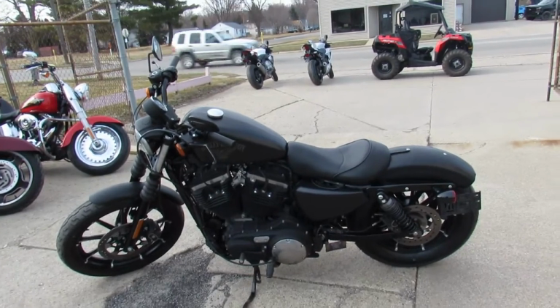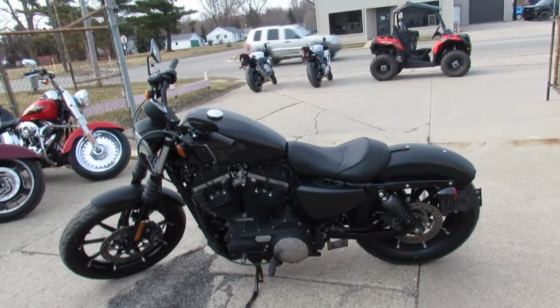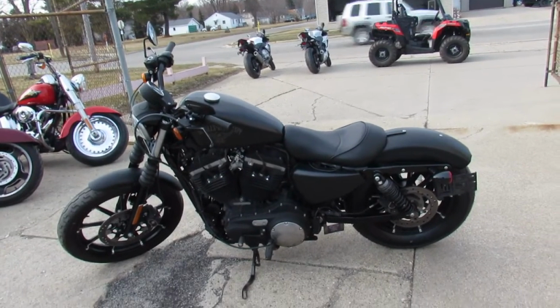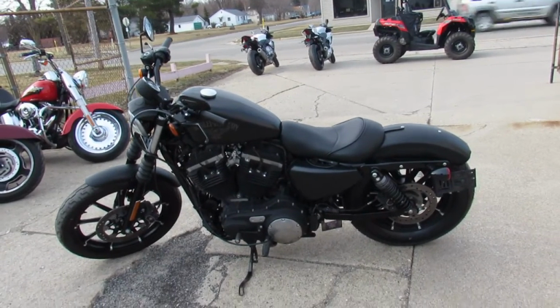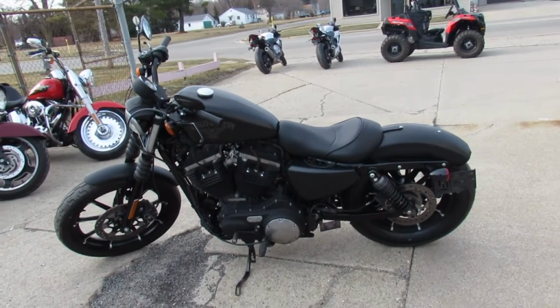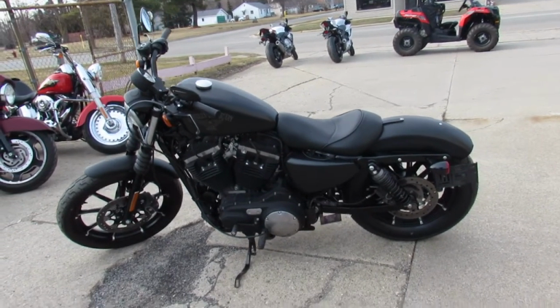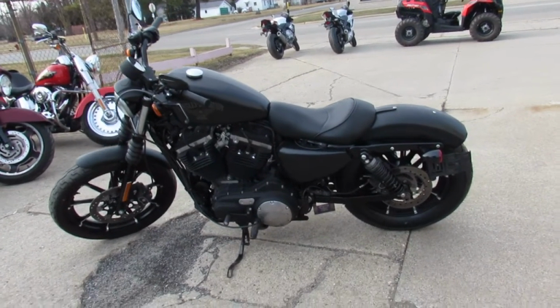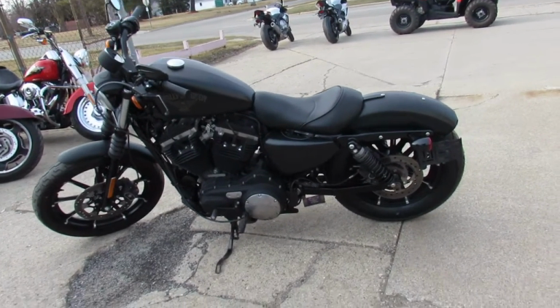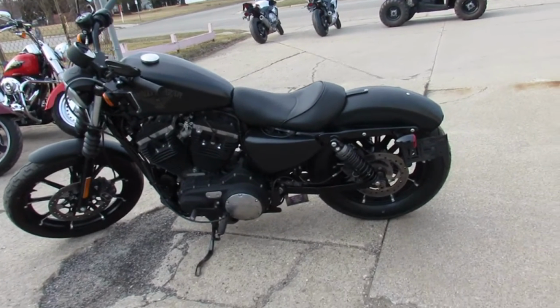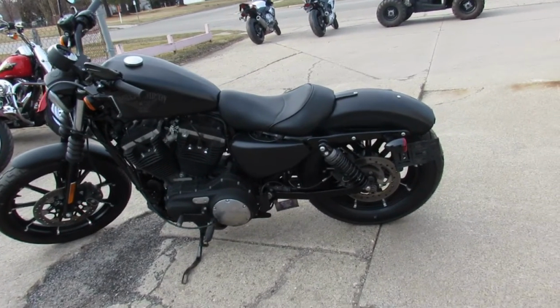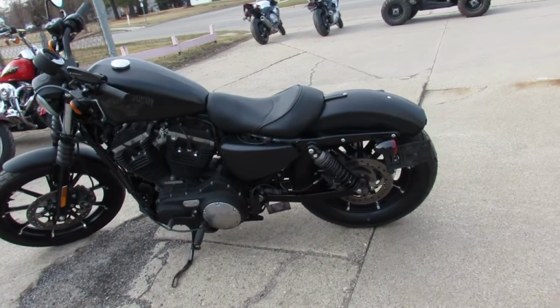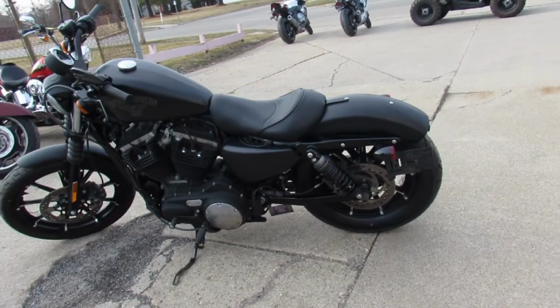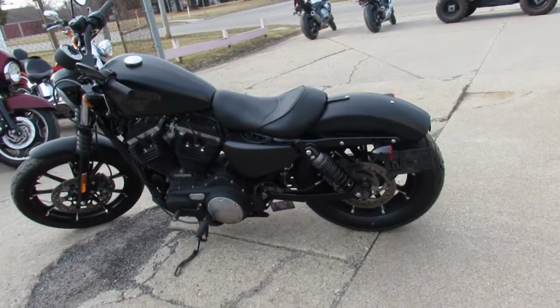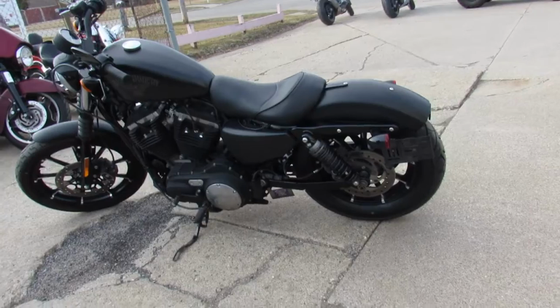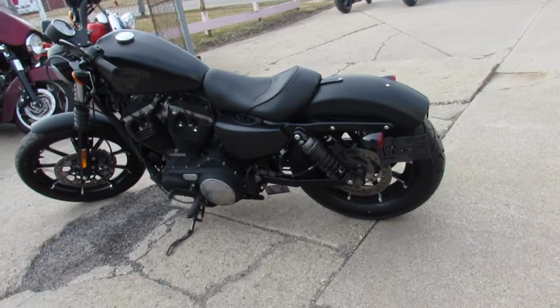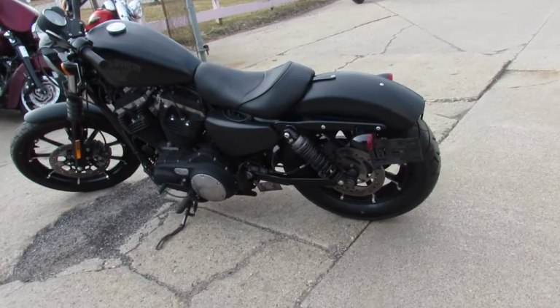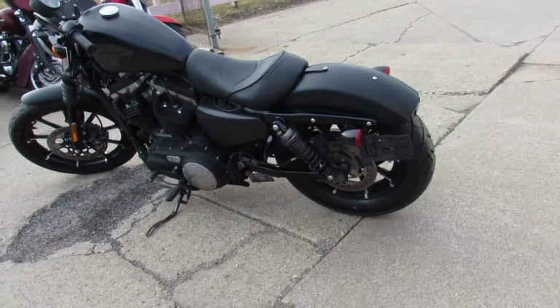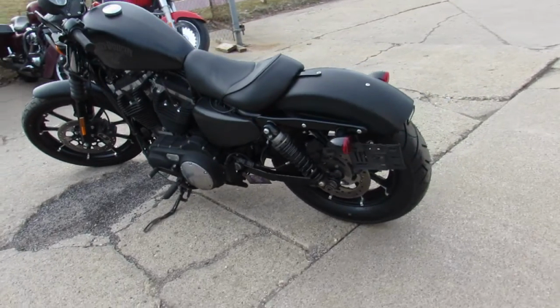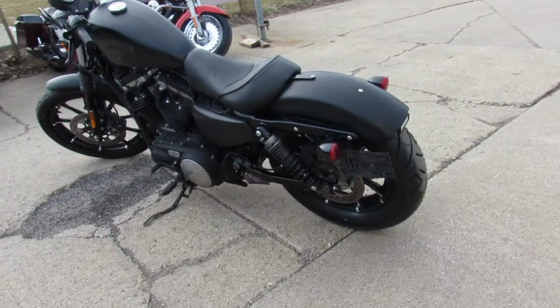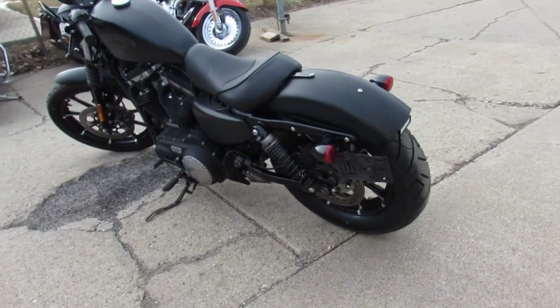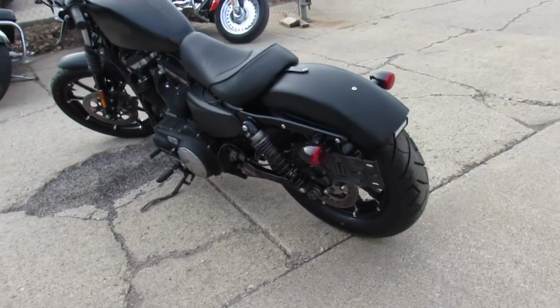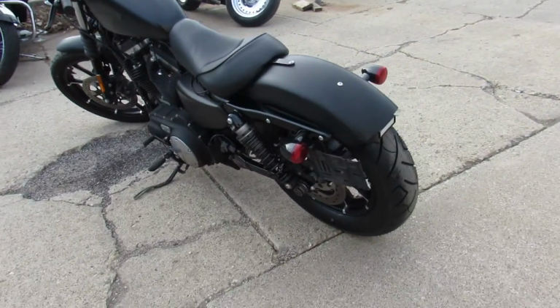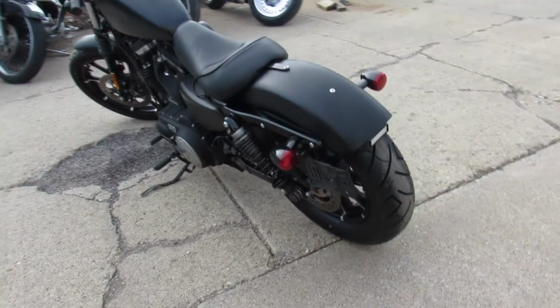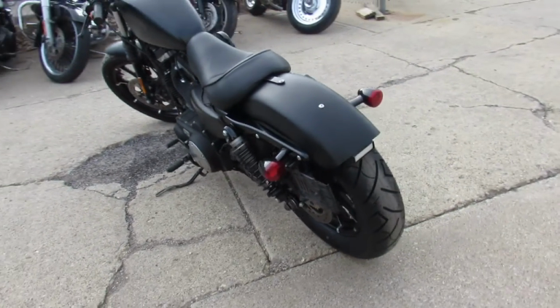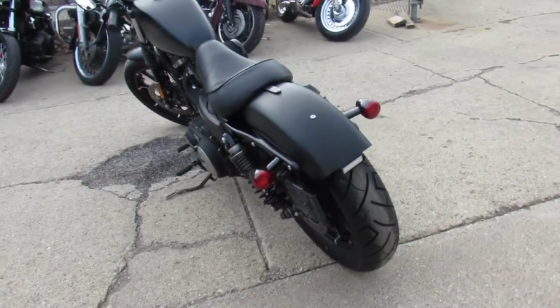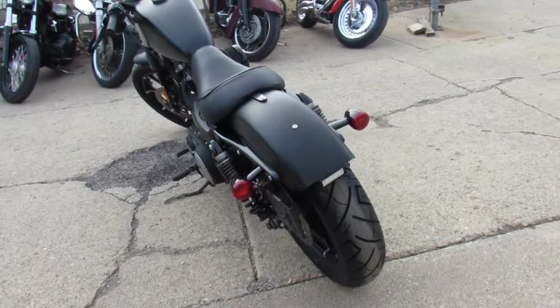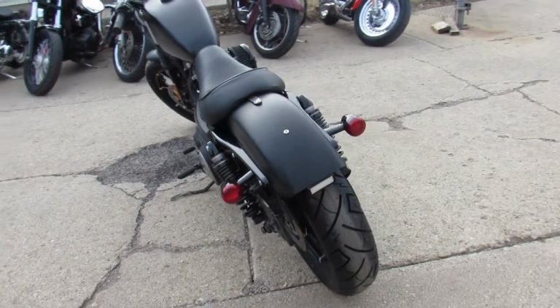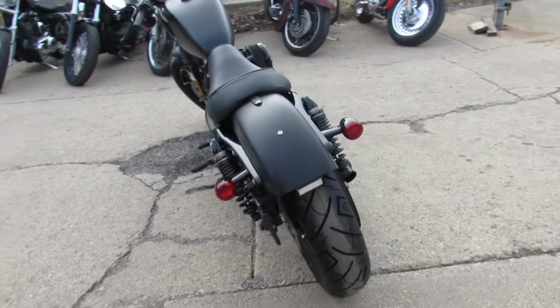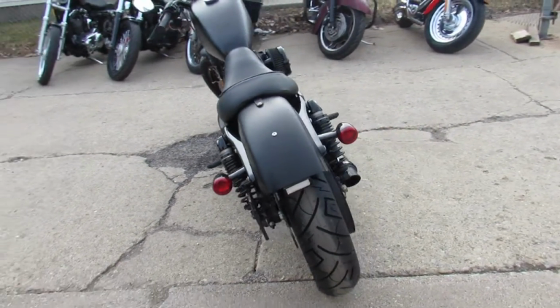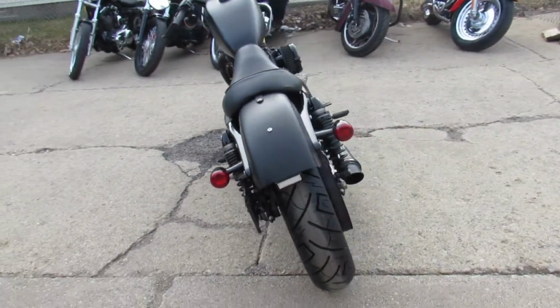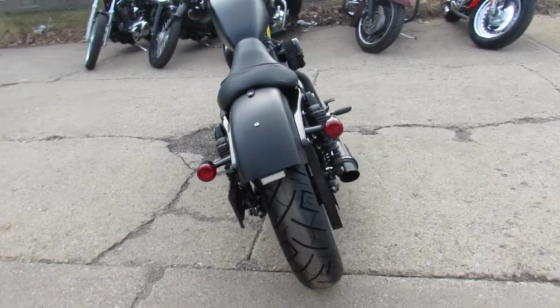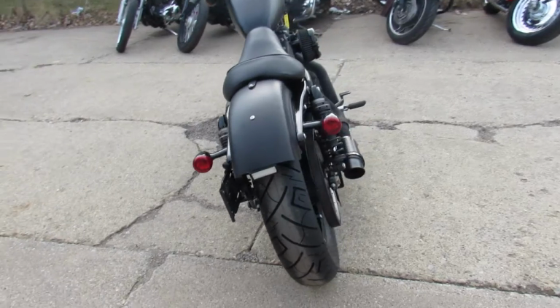Hey guys, it's ApprovalPowerSports.com here, doing some videos on the used Harley Davidsons. Do we have them here — over 400 used Harleys in stock.